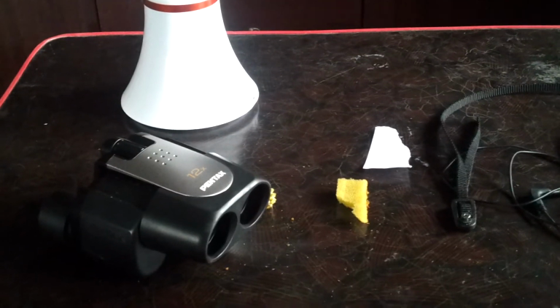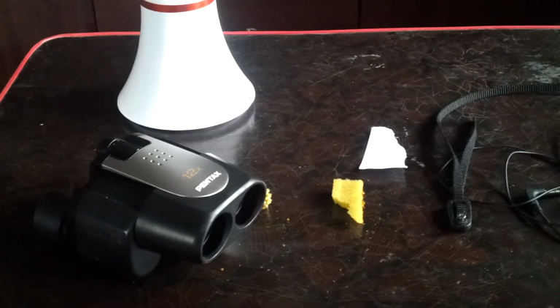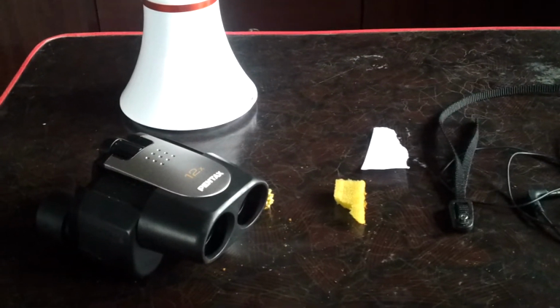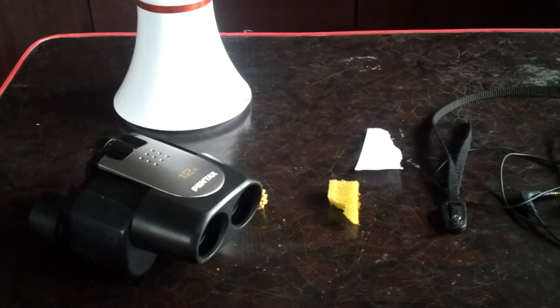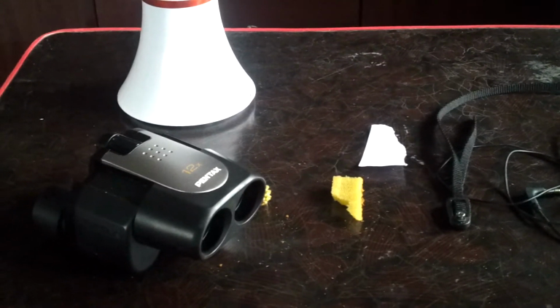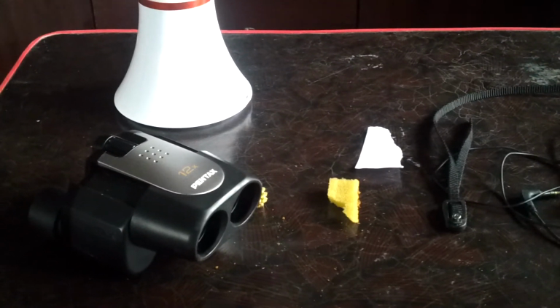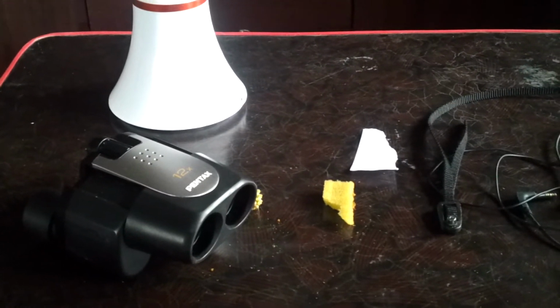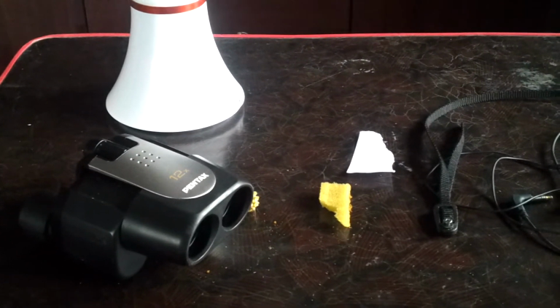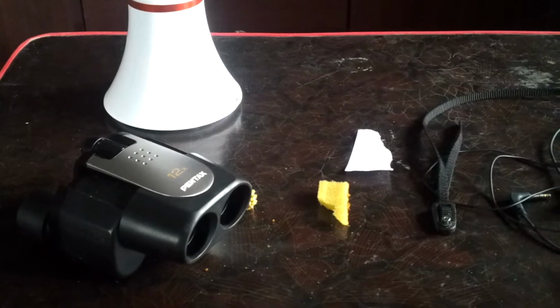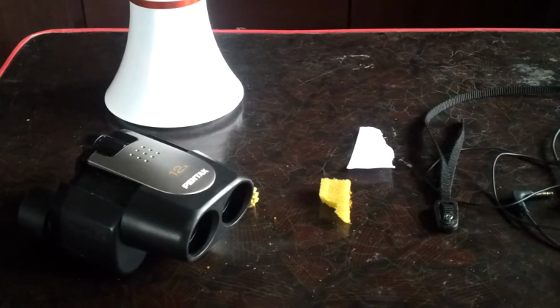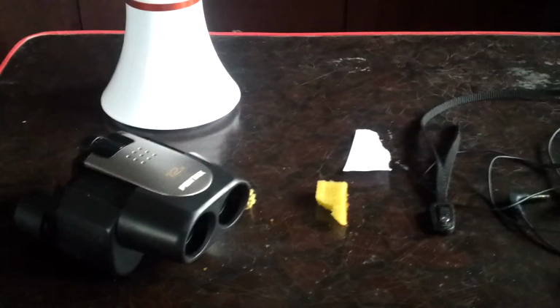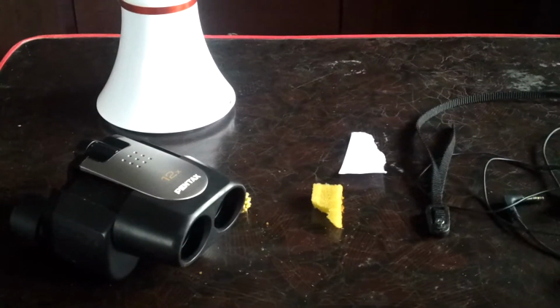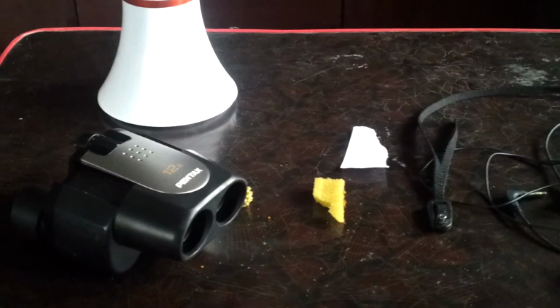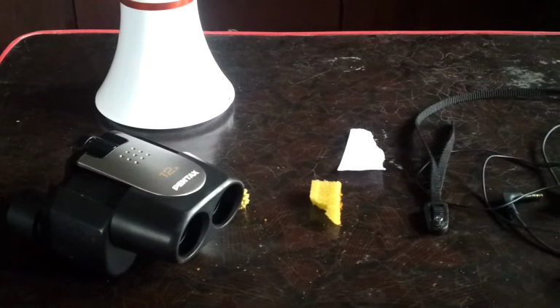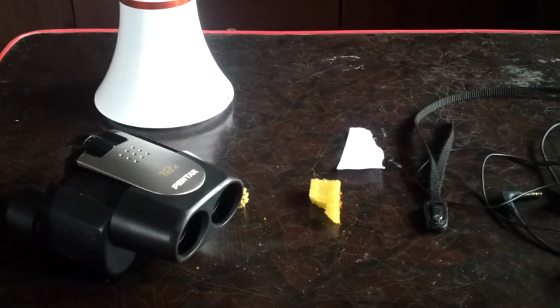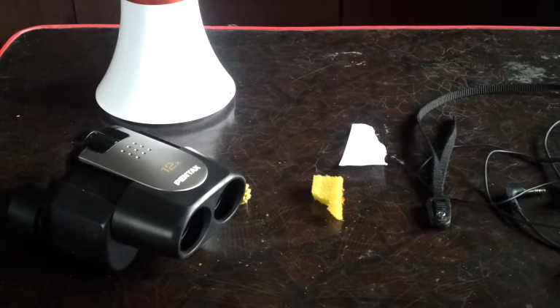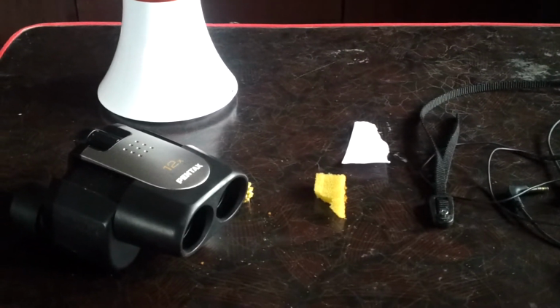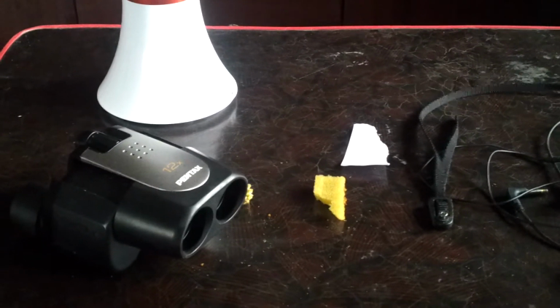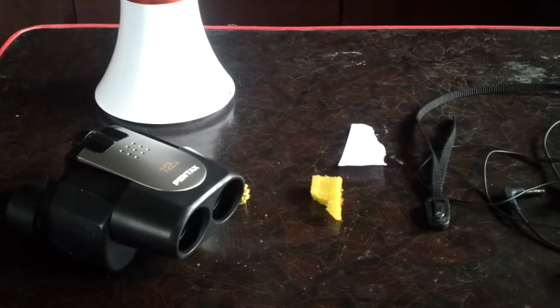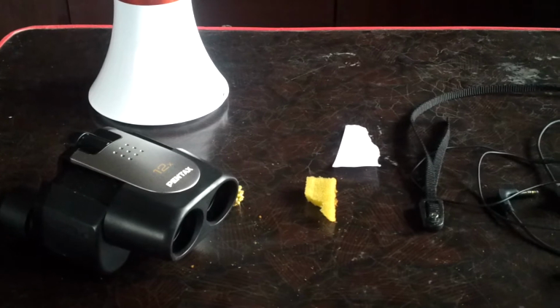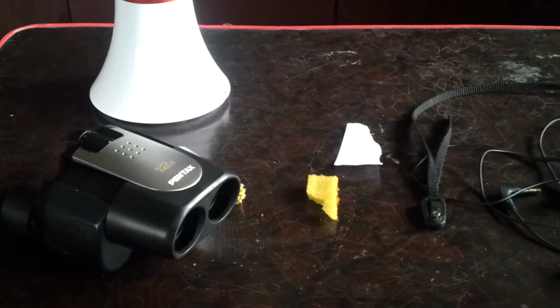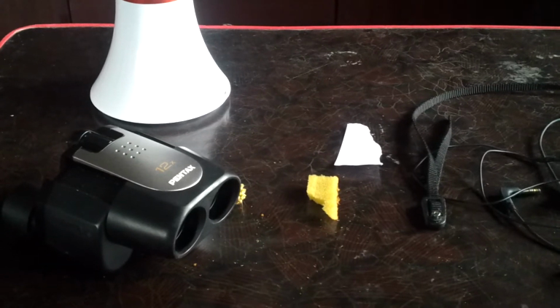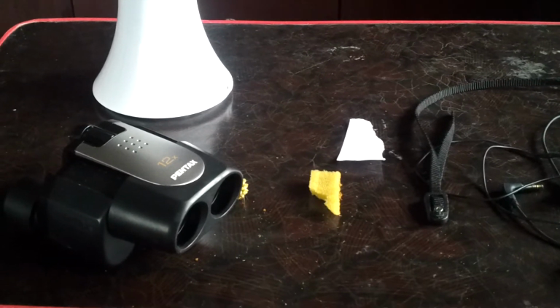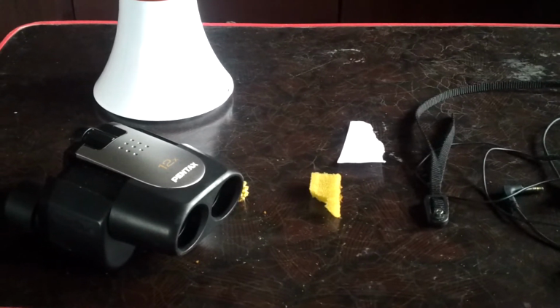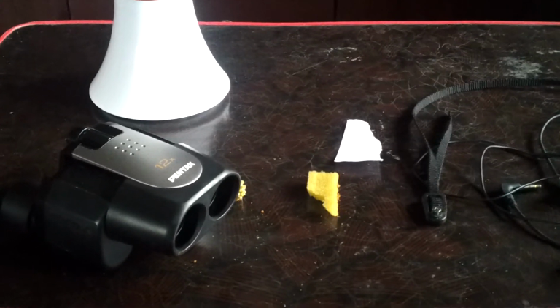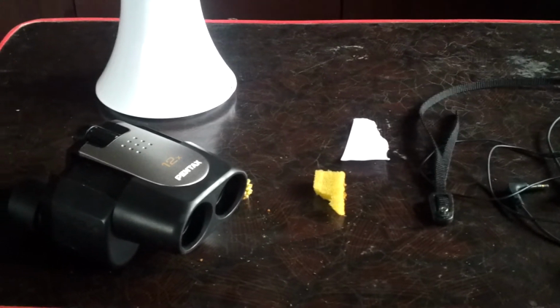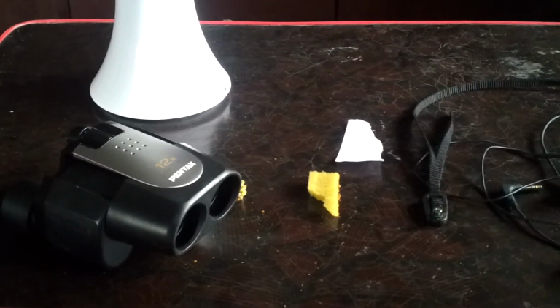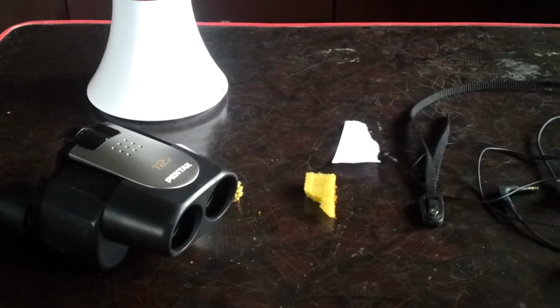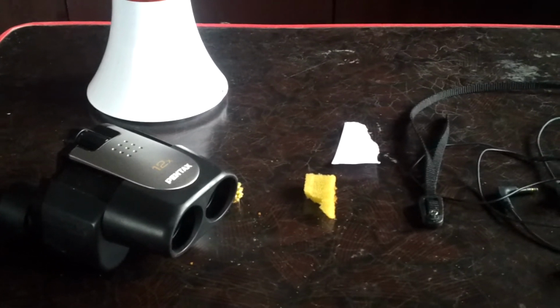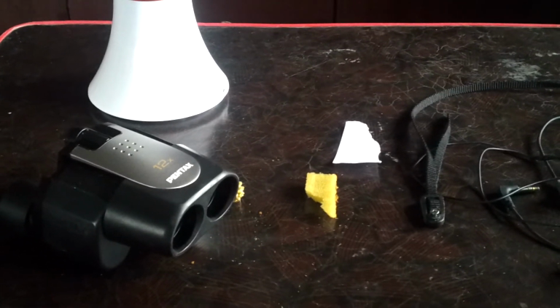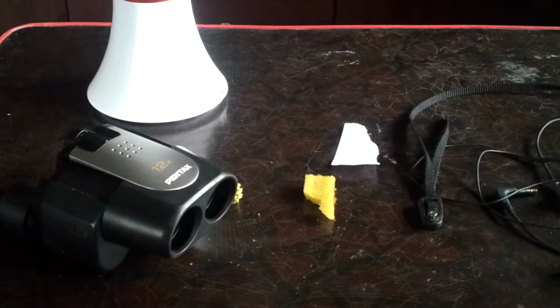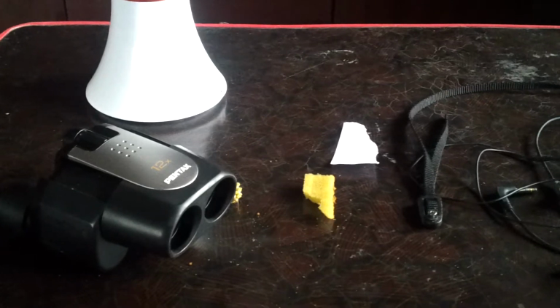Everyone in this world likes to see objects up close, but they need a microscope — they can't see with their naked eyes. But this is how you make a microscope.